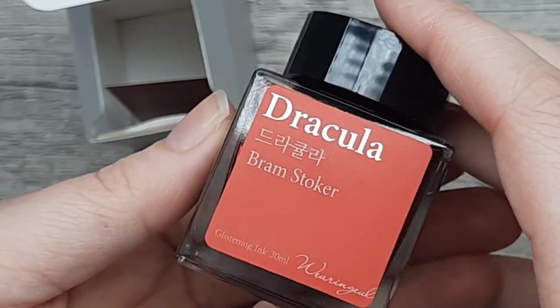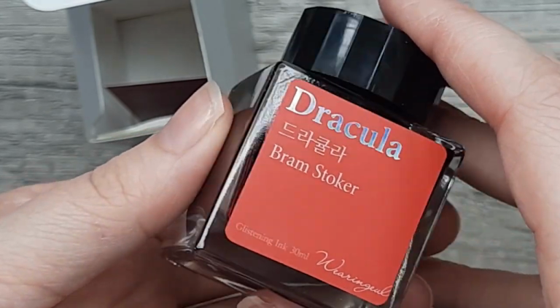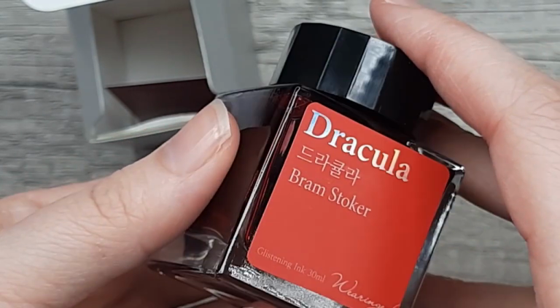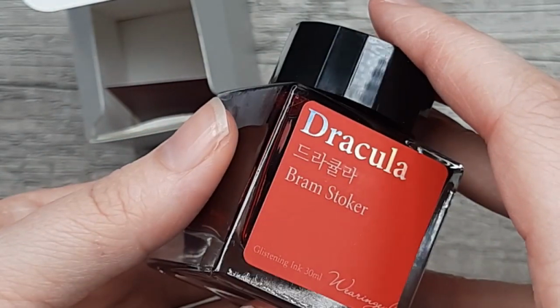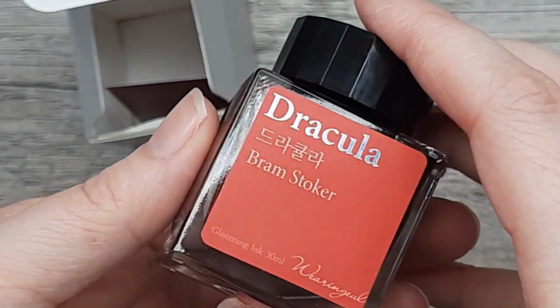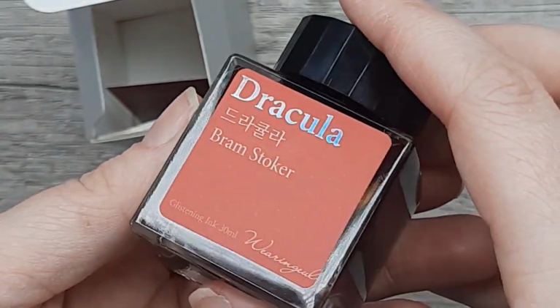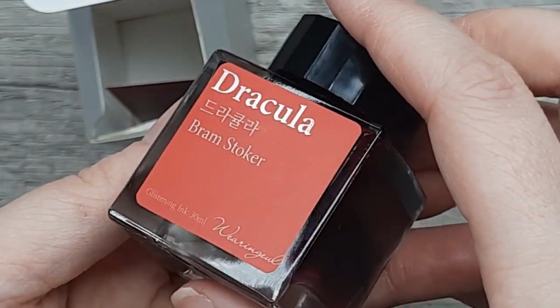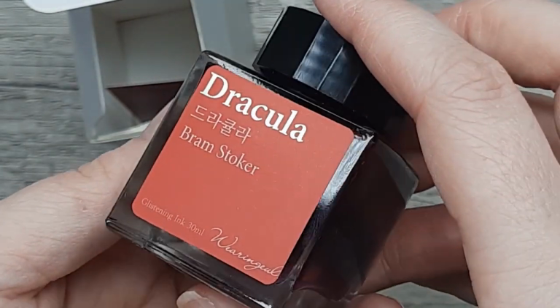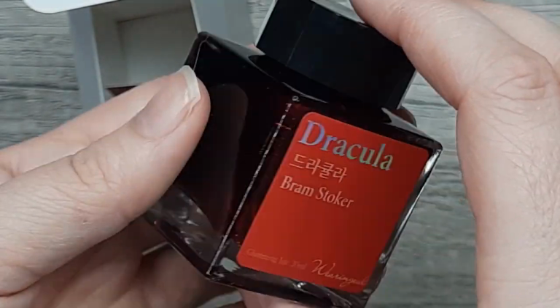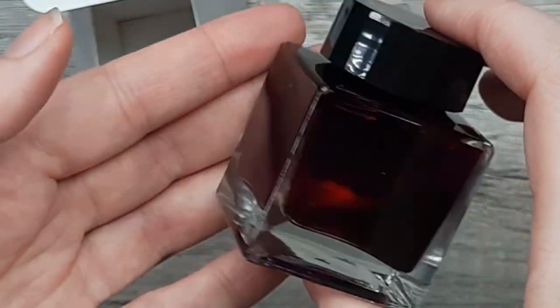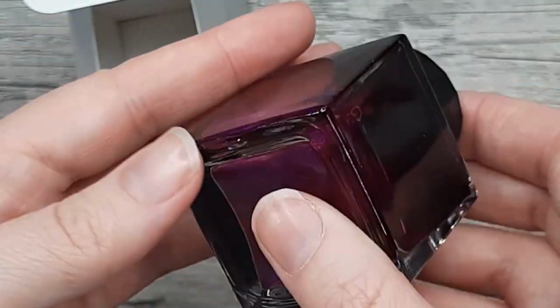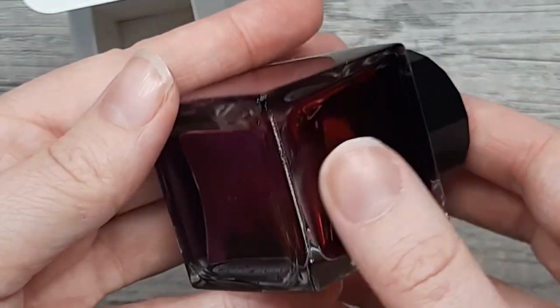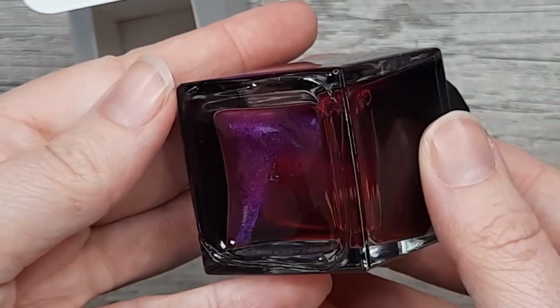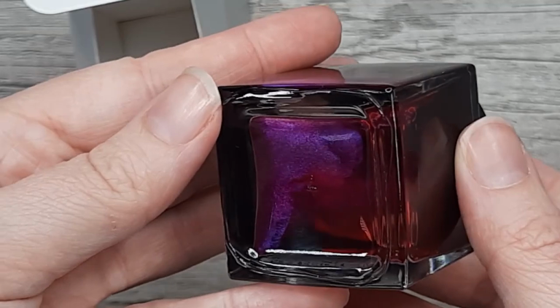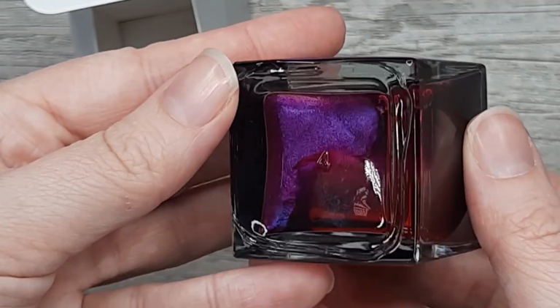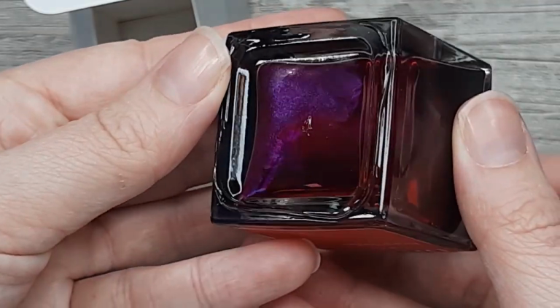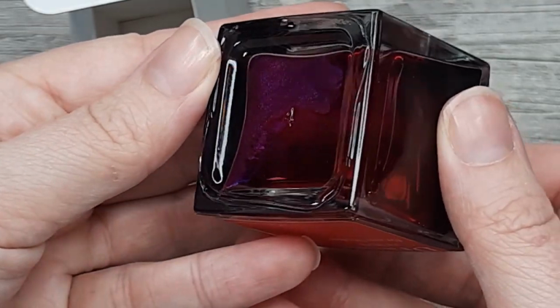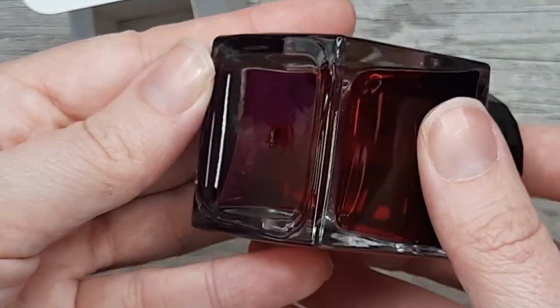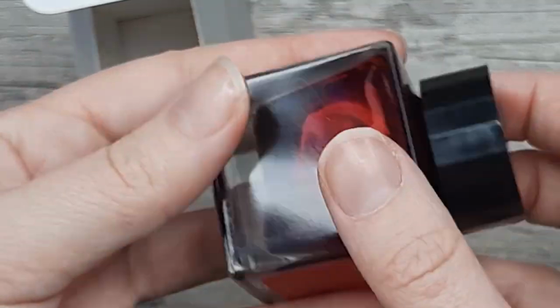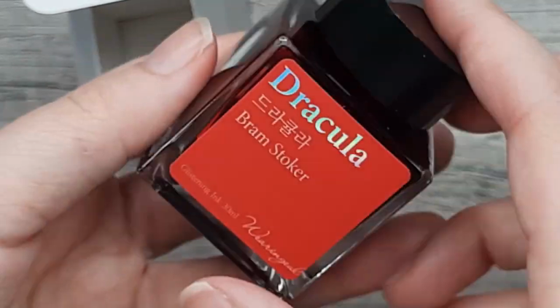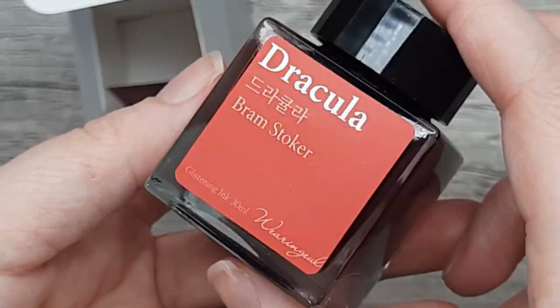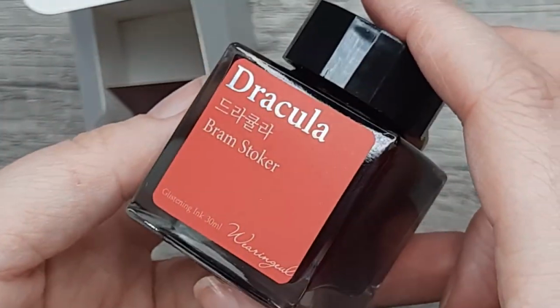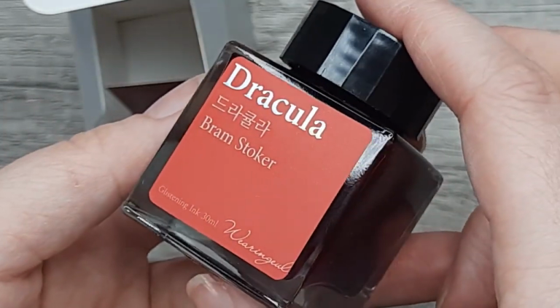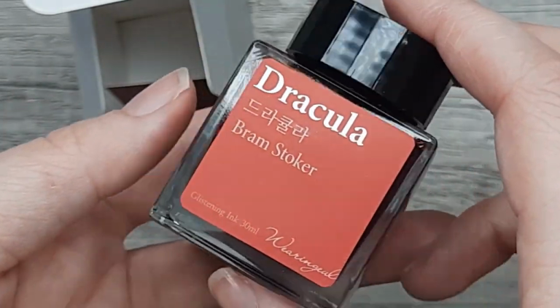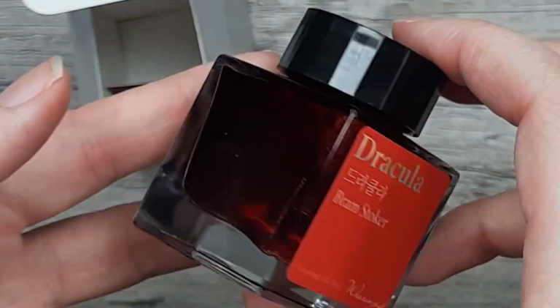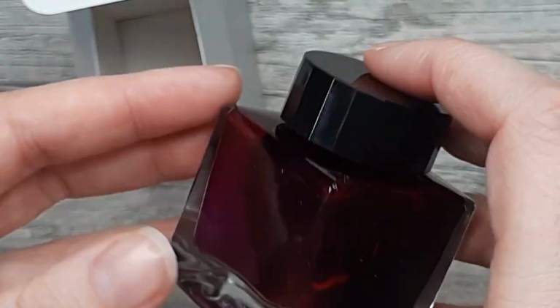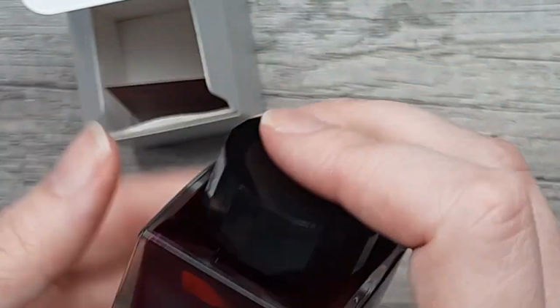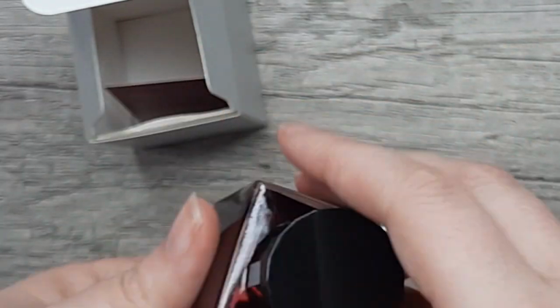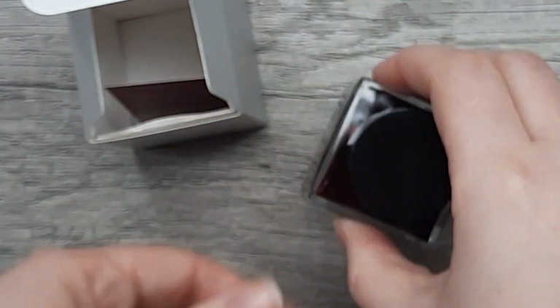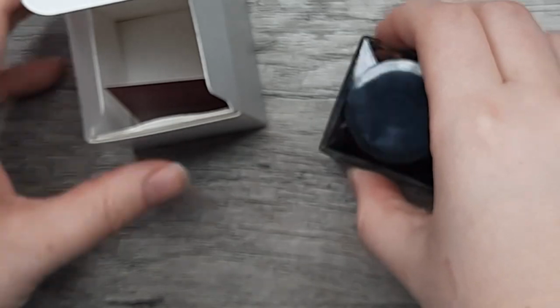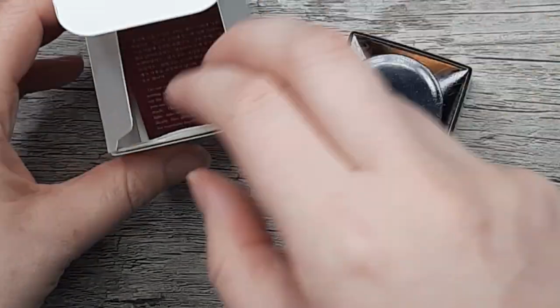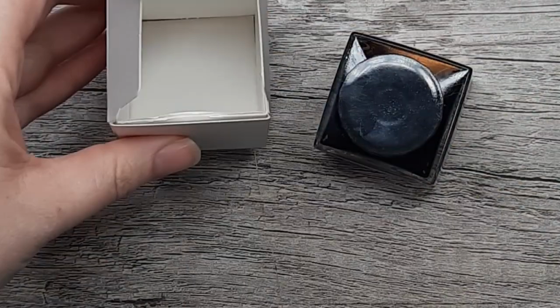I'm a big fan of the old classic vampires, and red with a blue shimmer — which this ink has — has been a key interest to me lately.